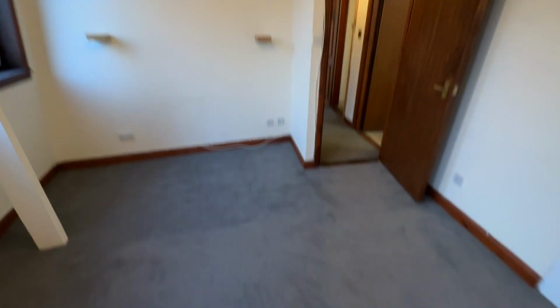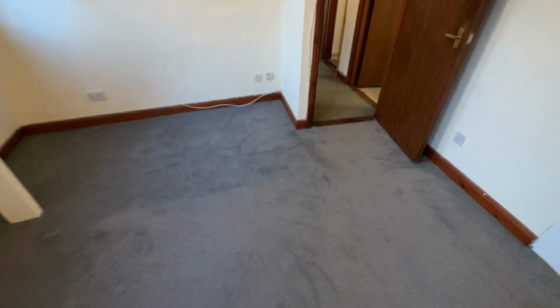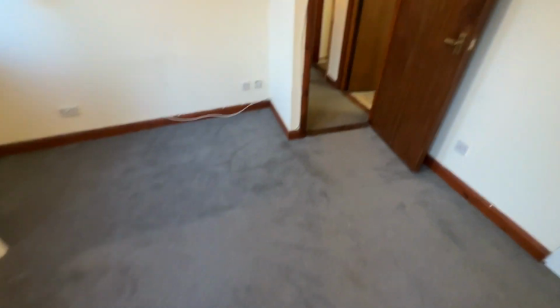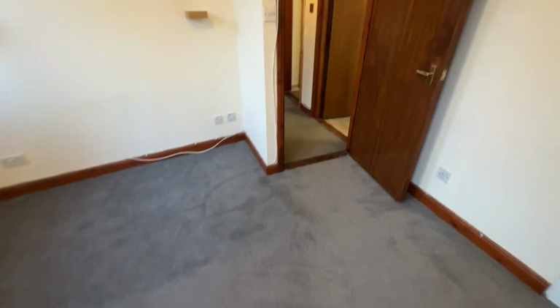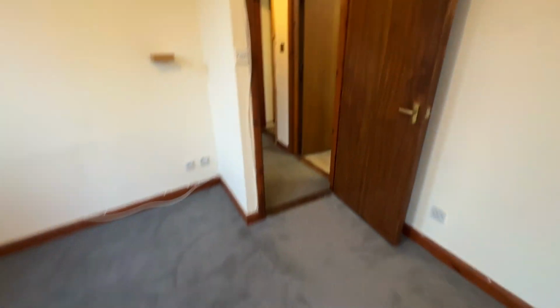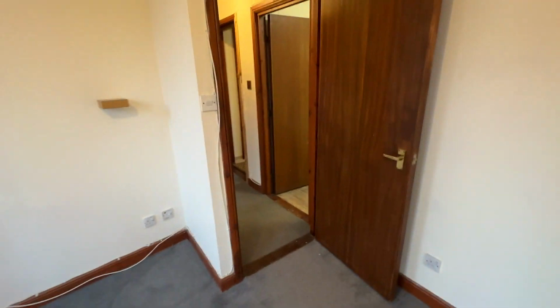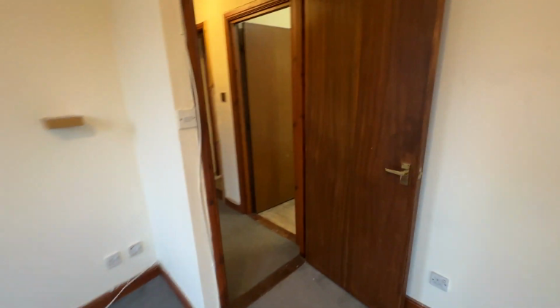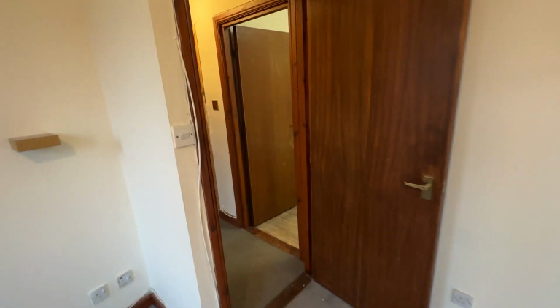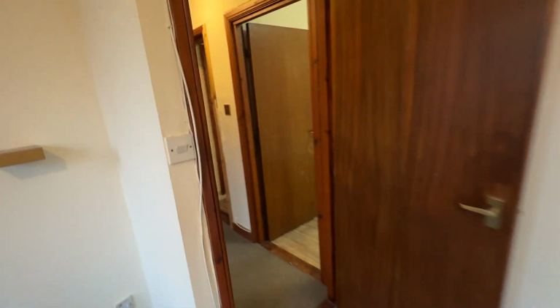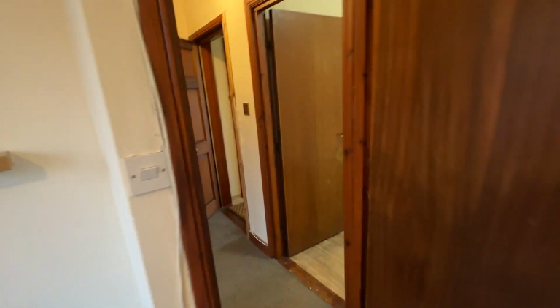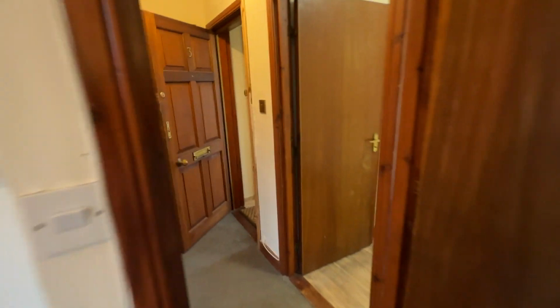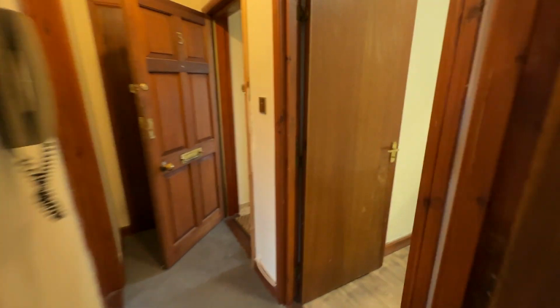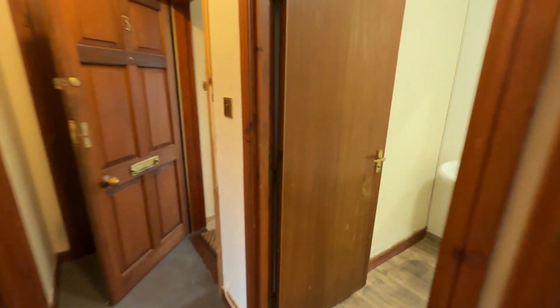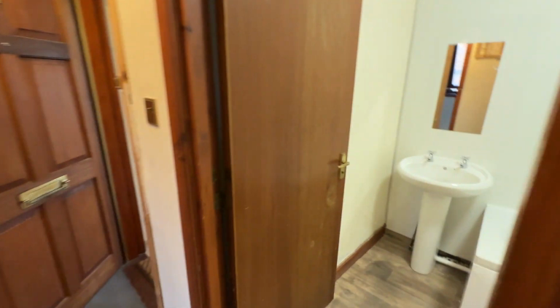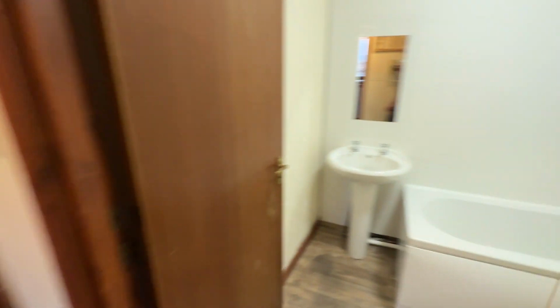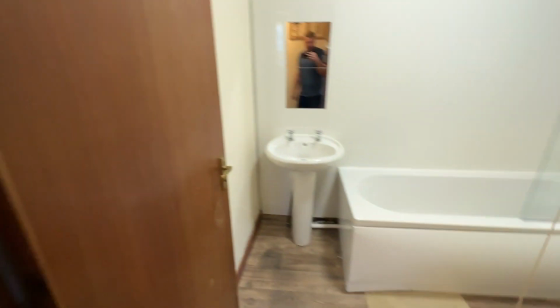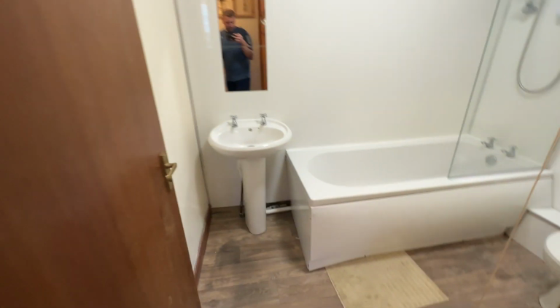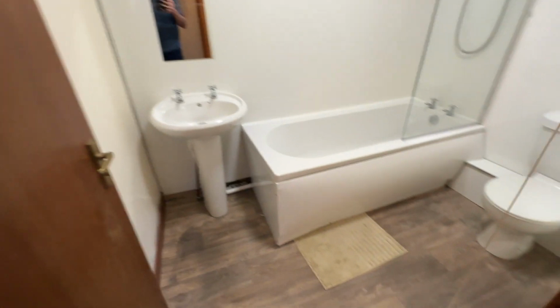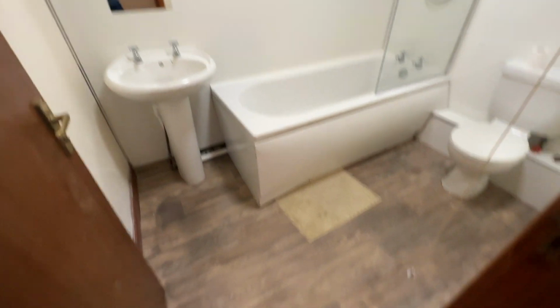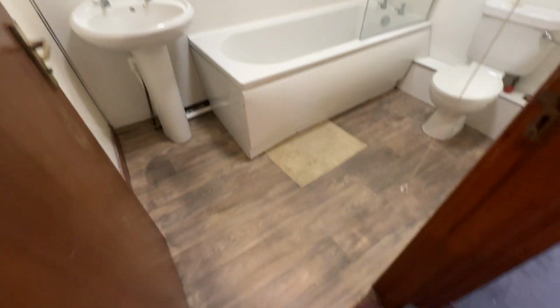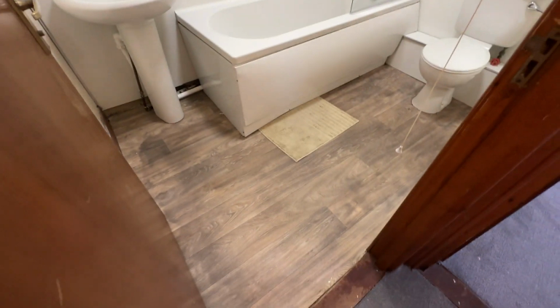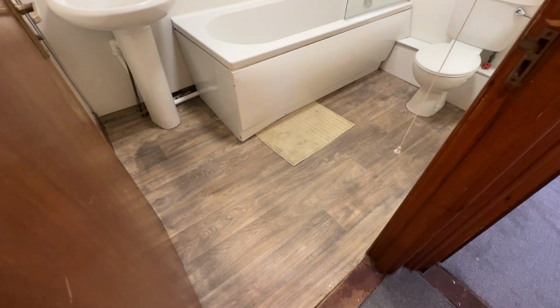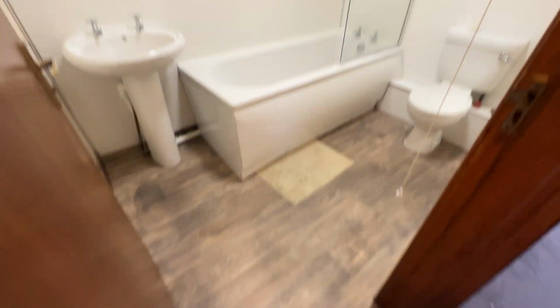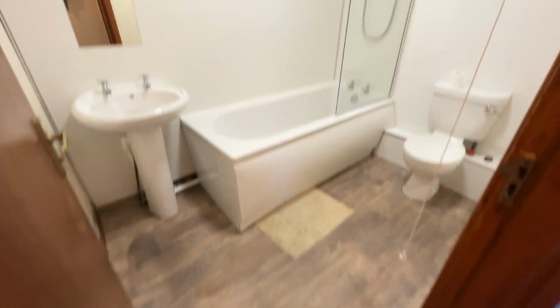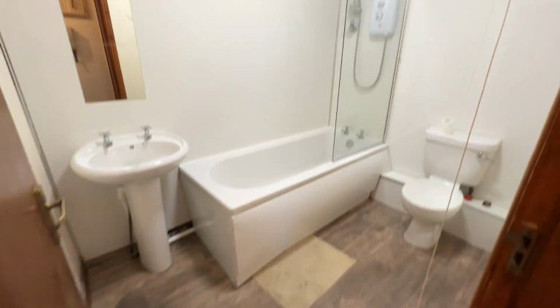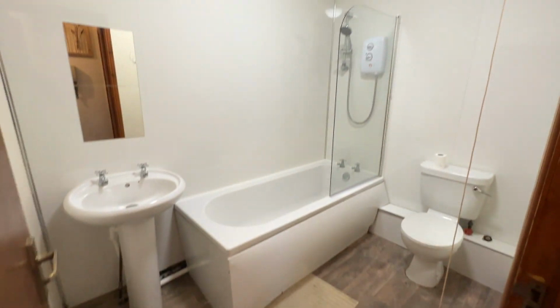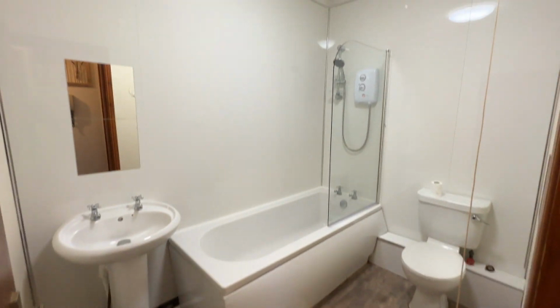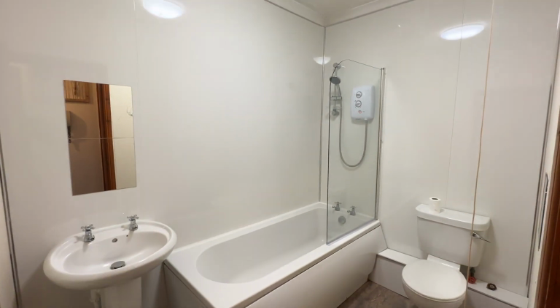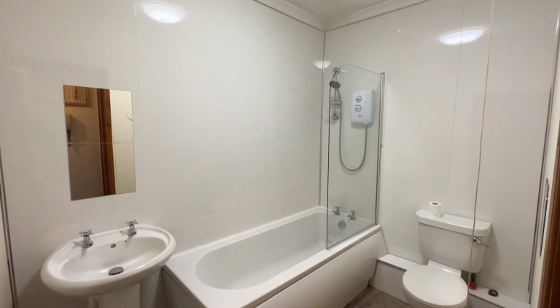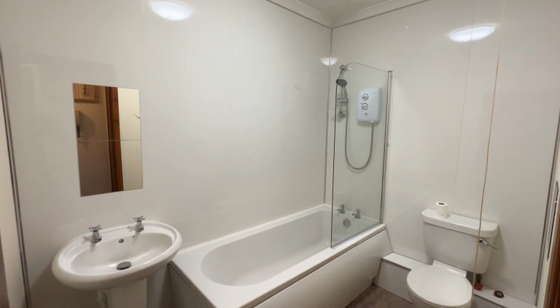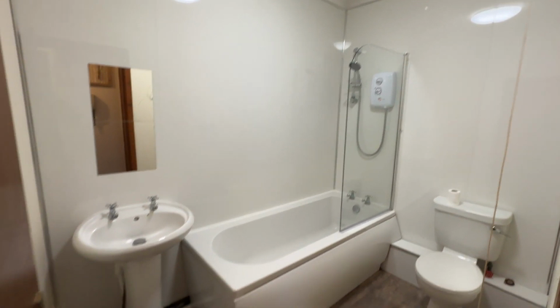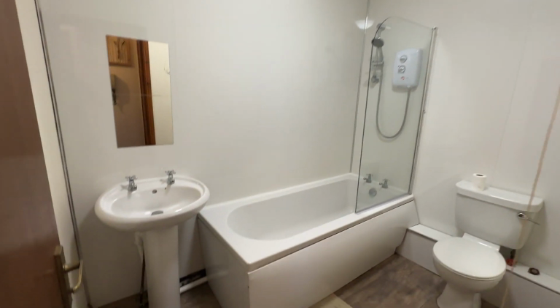Grey carpet here. Then you've got the bathroom, with an electric shower over the bath.